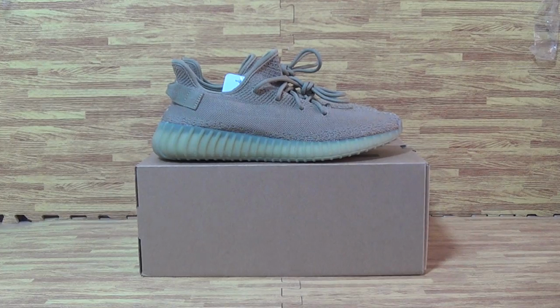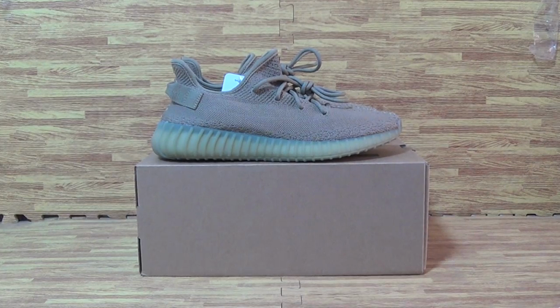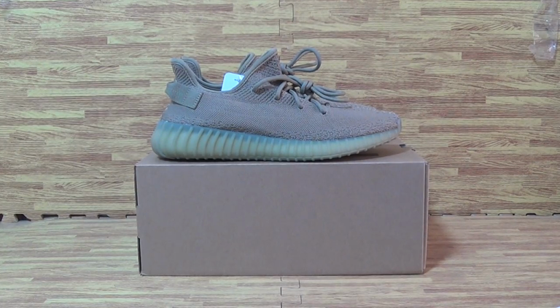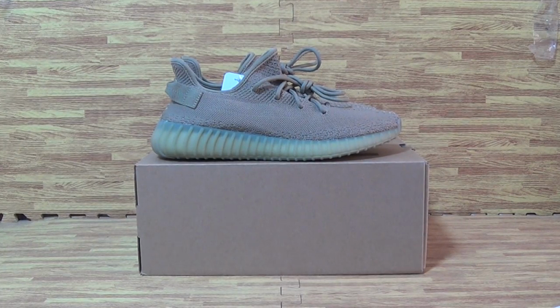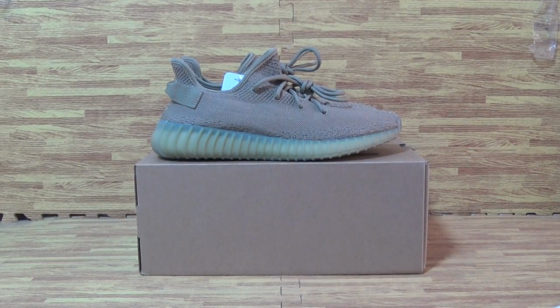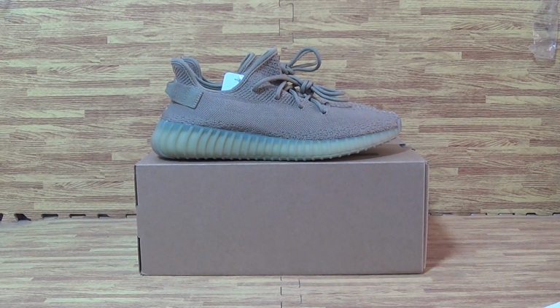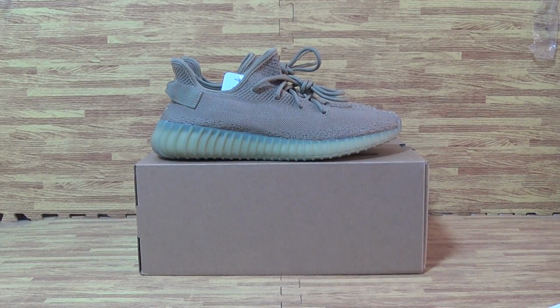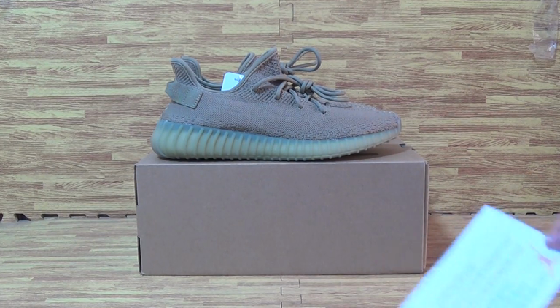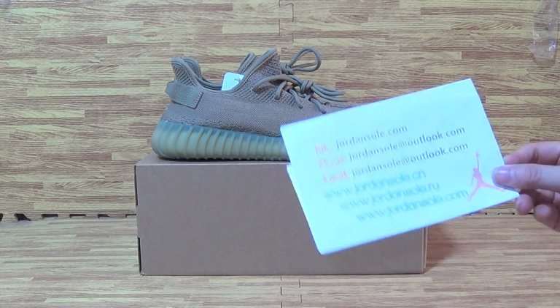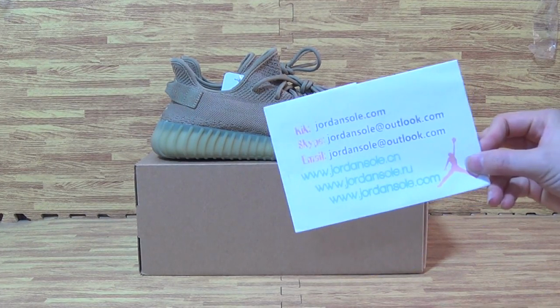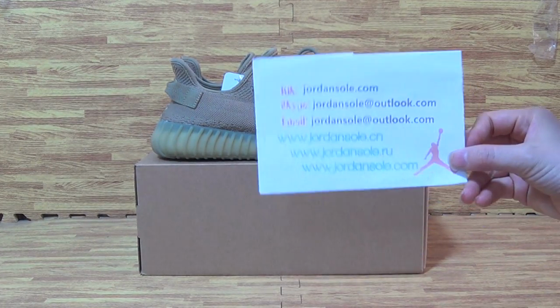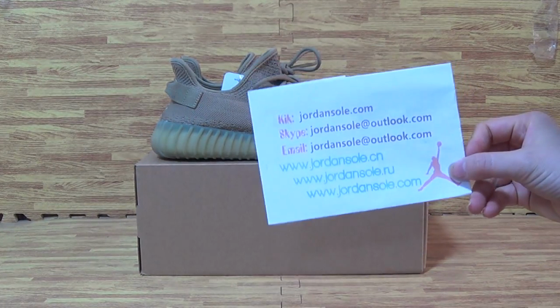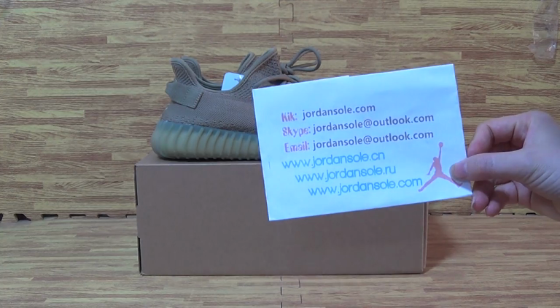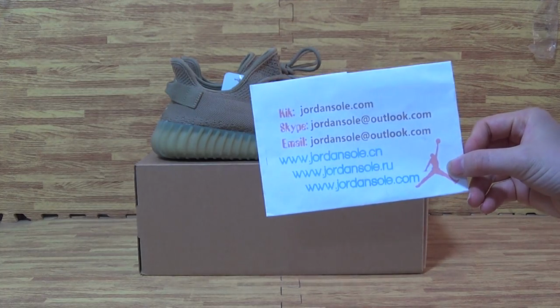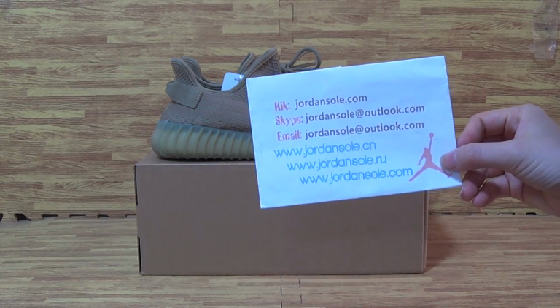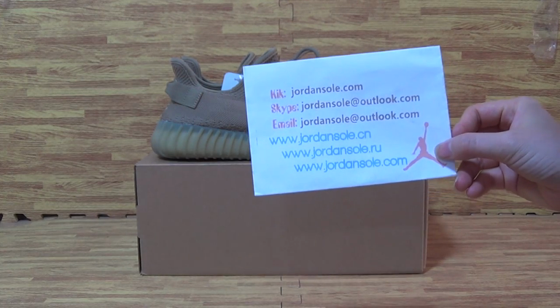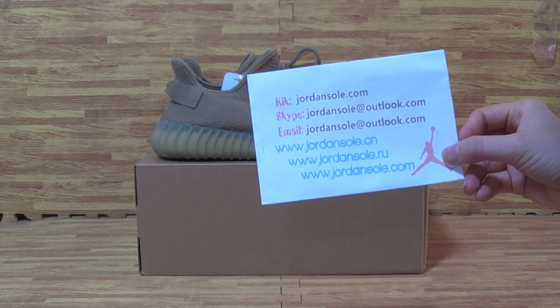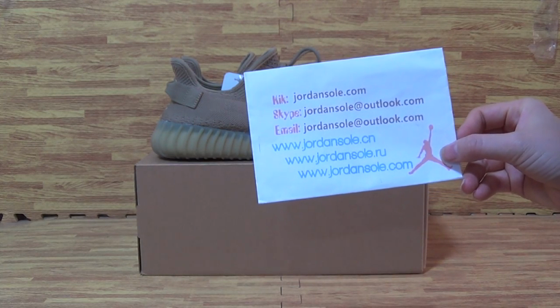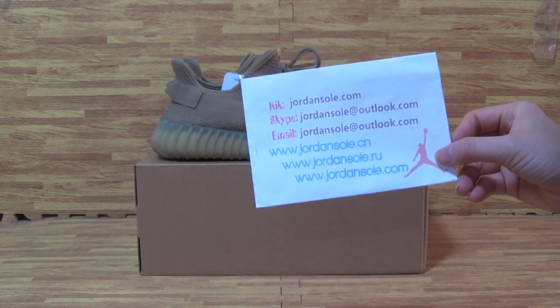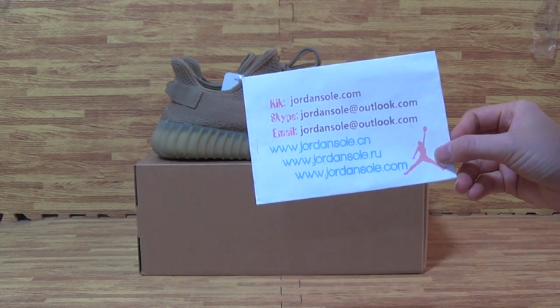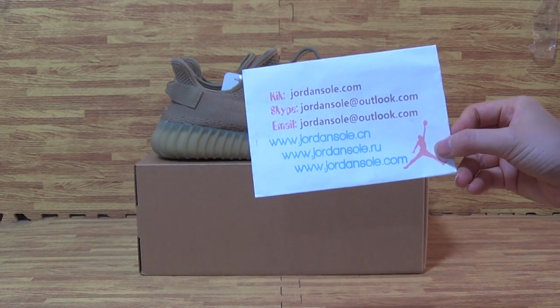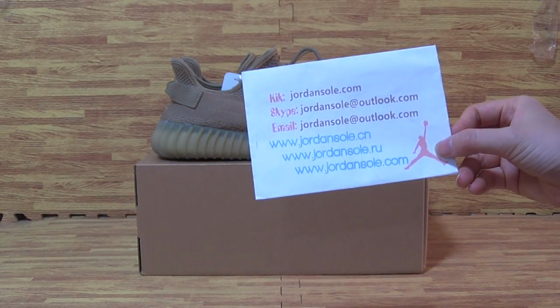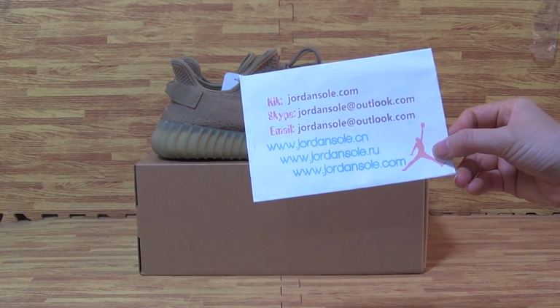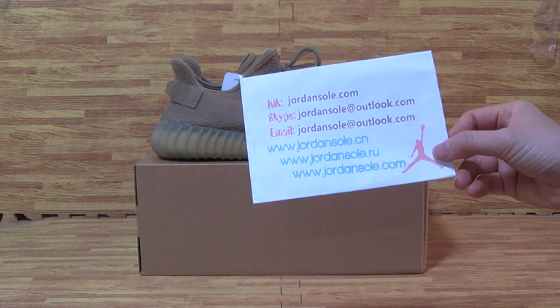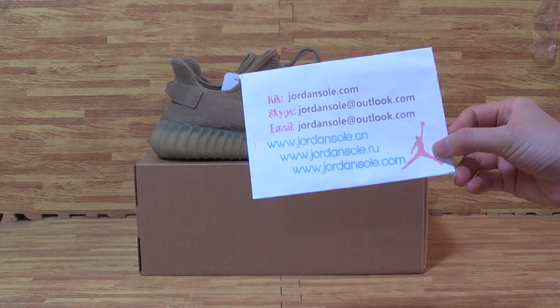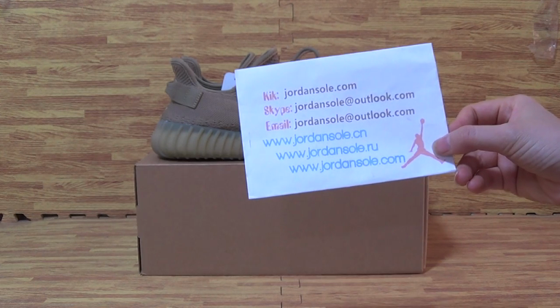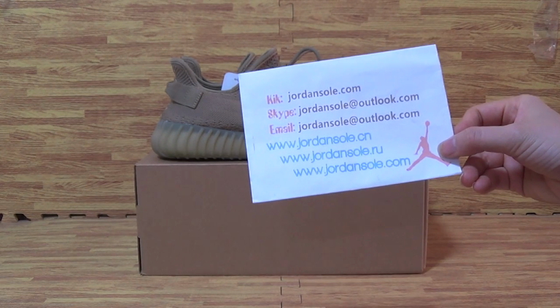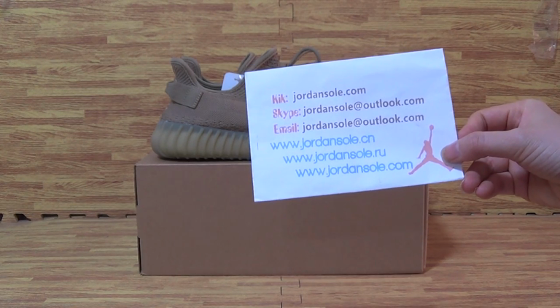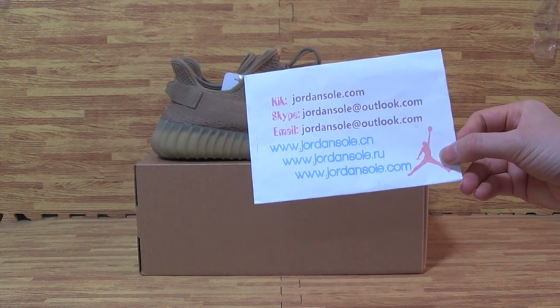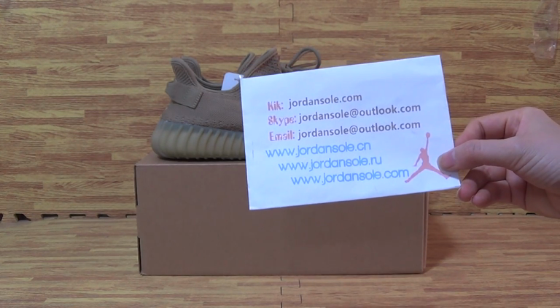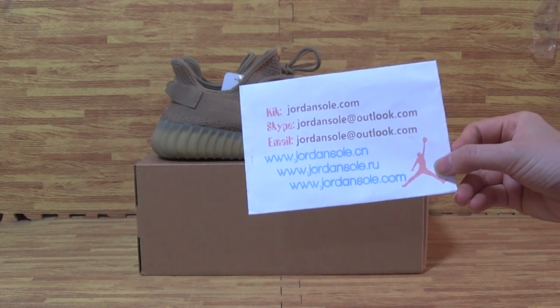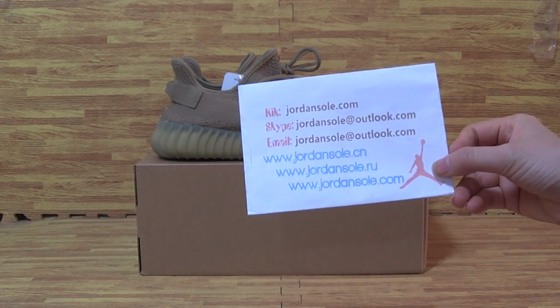Hello my dear customers, welcome back to Jordan Solo. It's my website JordanSolo.CM or JordanSolo.IU or JordanSolo.com and it's my quick Skype email information.